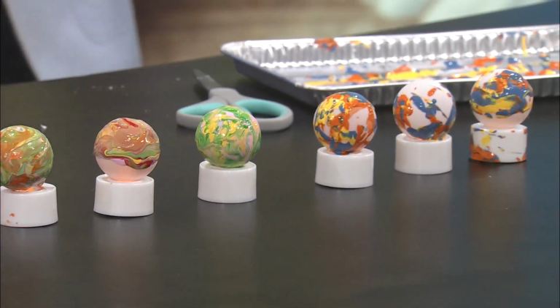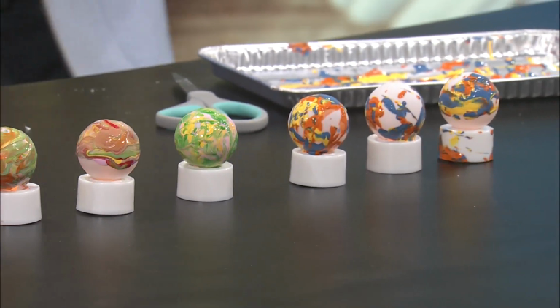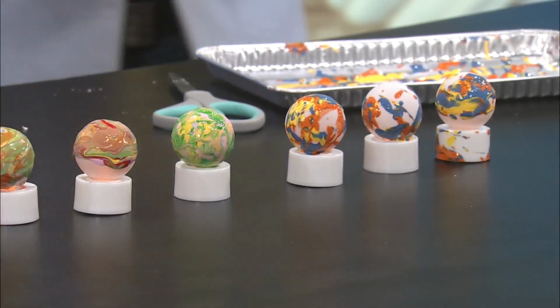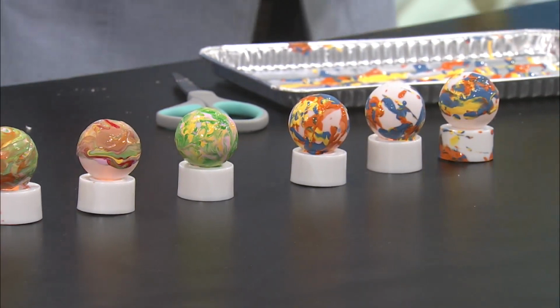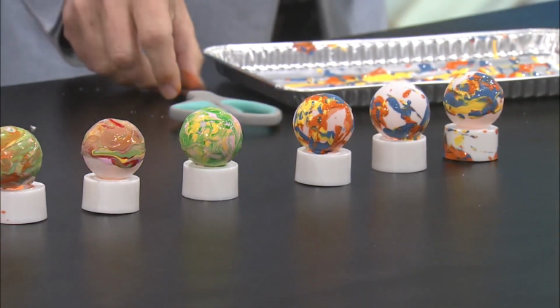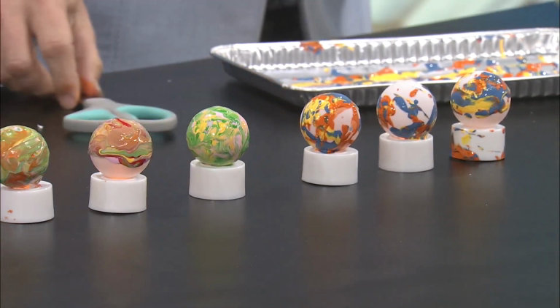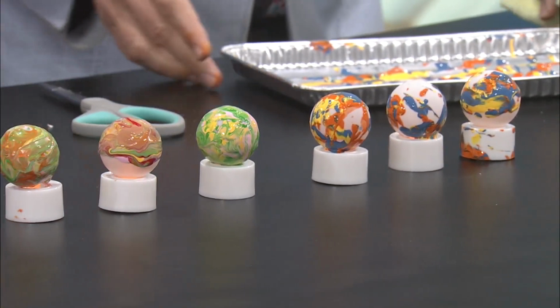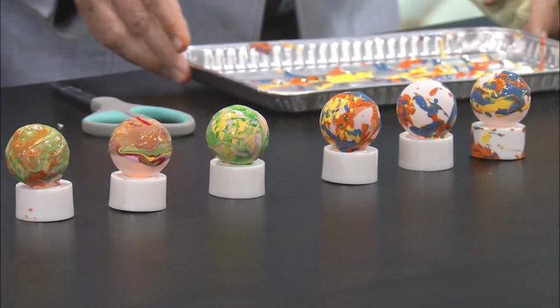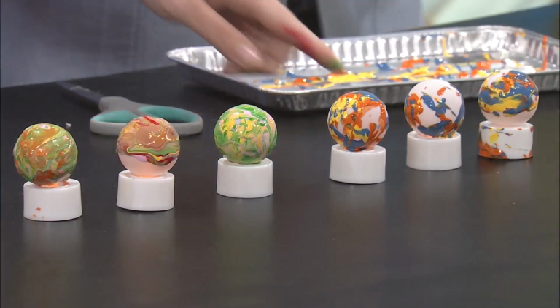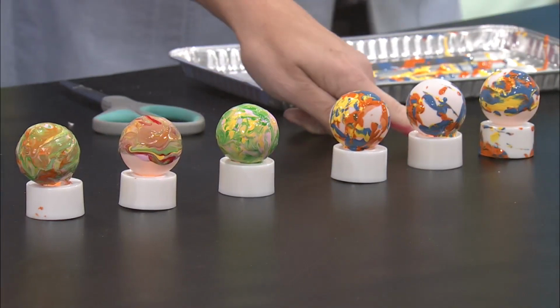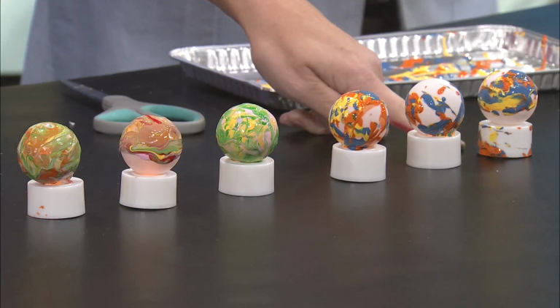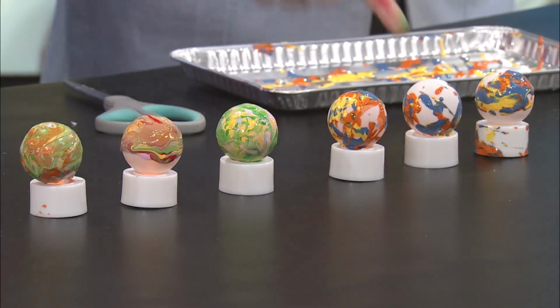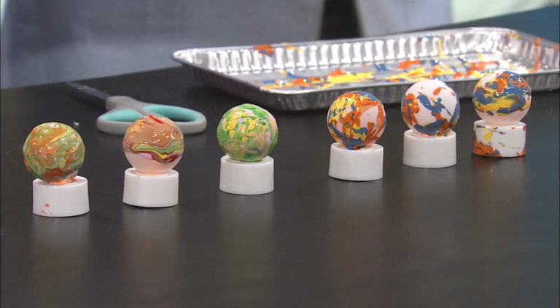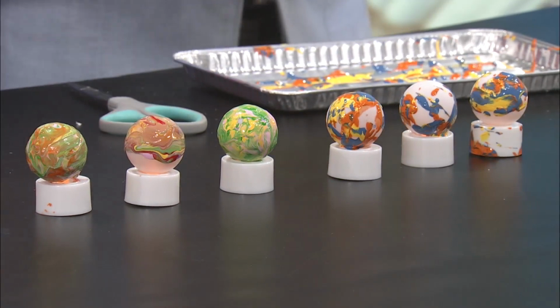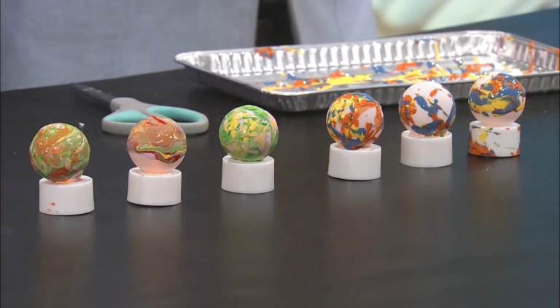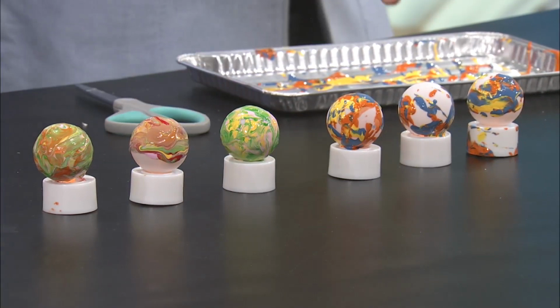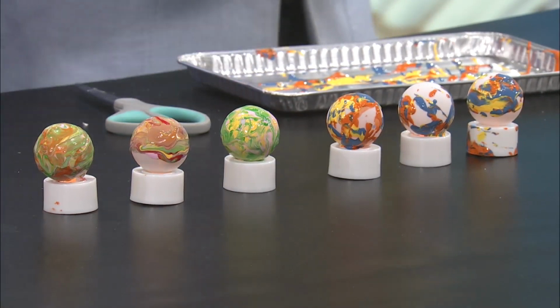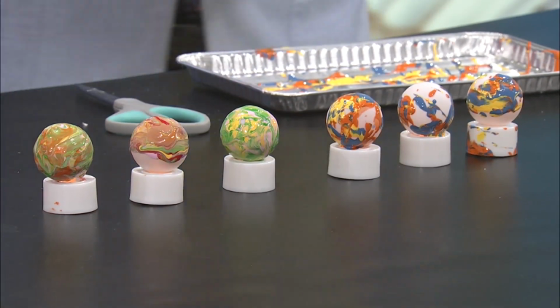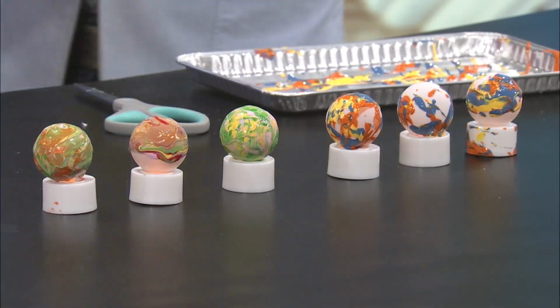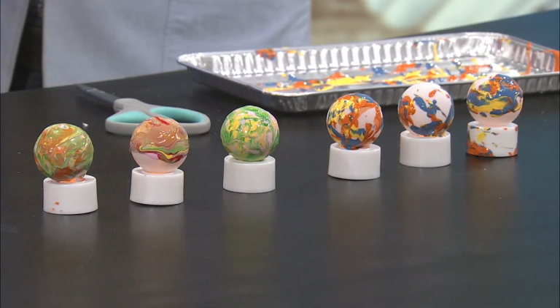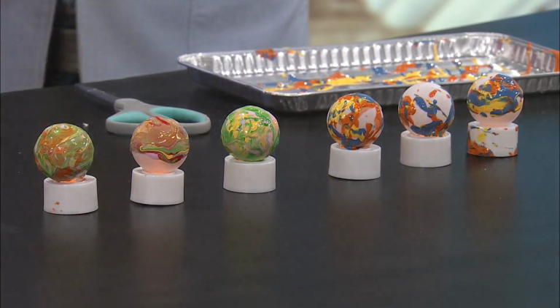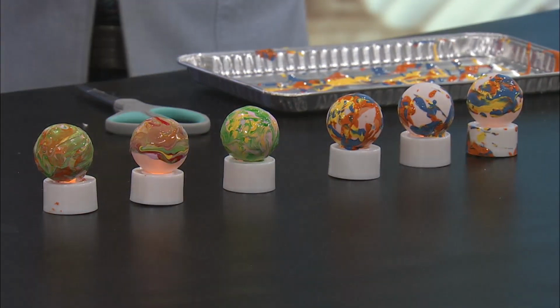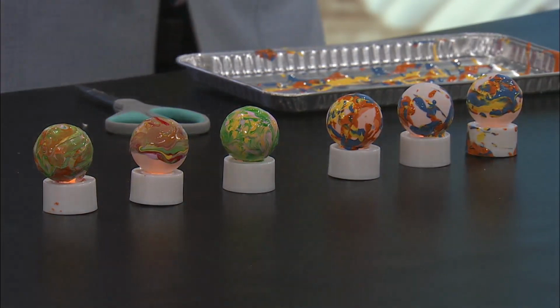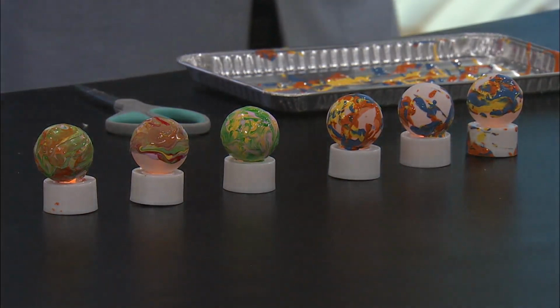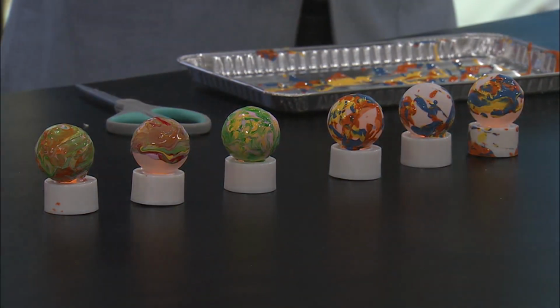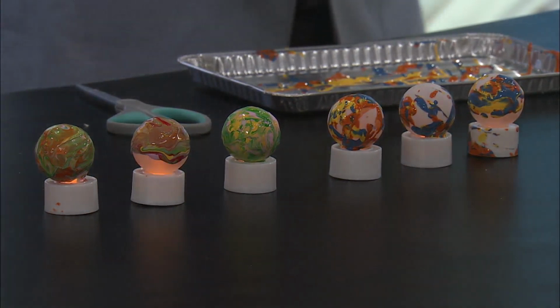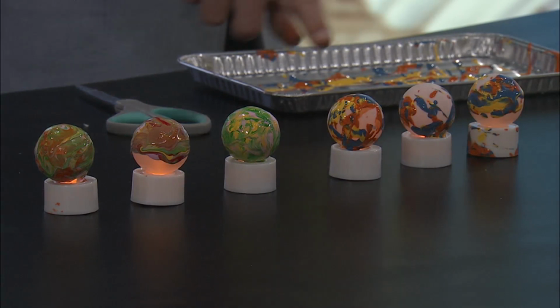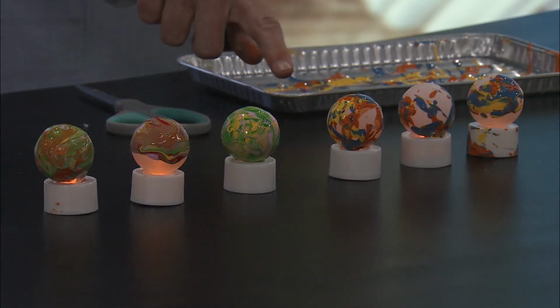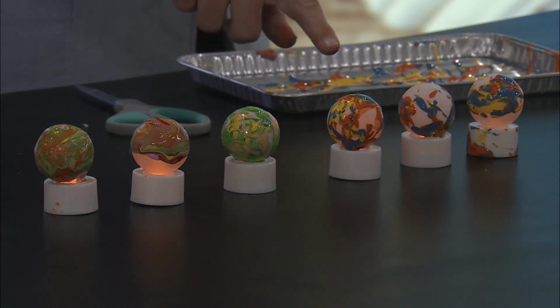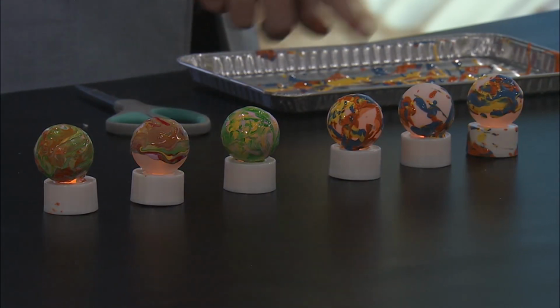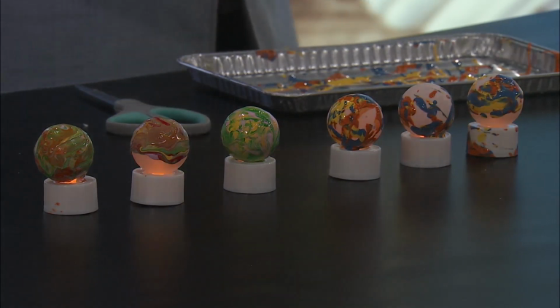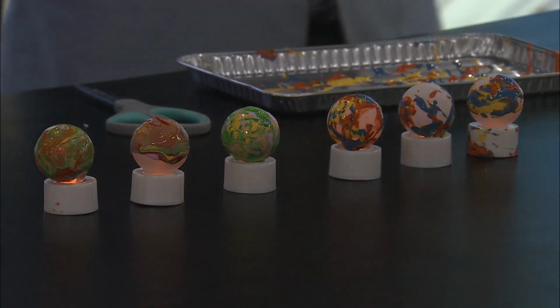Easy peasy. Was that the one you used with it on? Yes. Because as you can see, I got it on the base. I was holding mine. Well, I was trying not to cover it completely because I wanted to see the light.